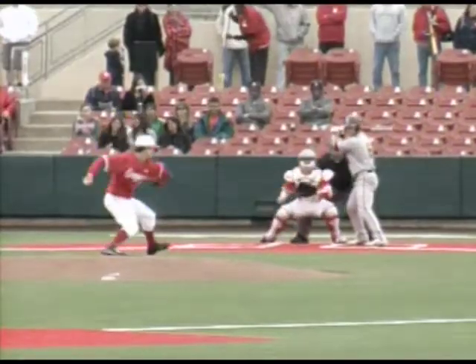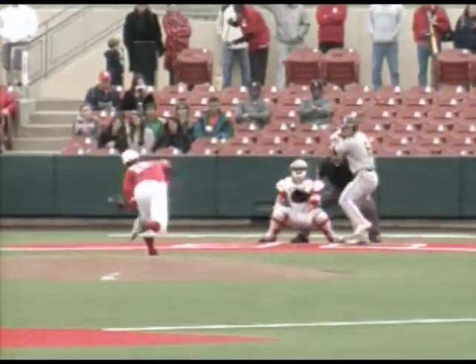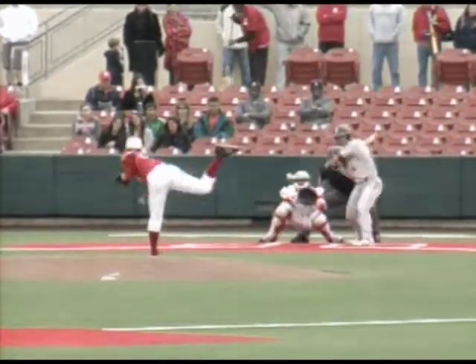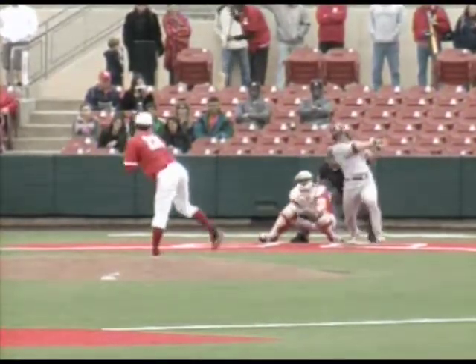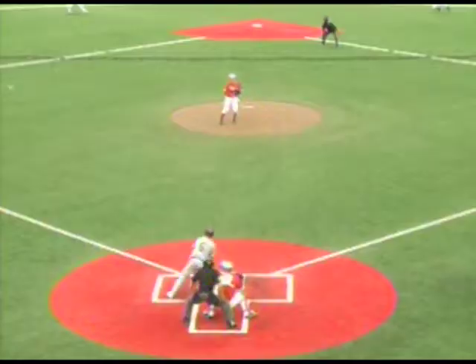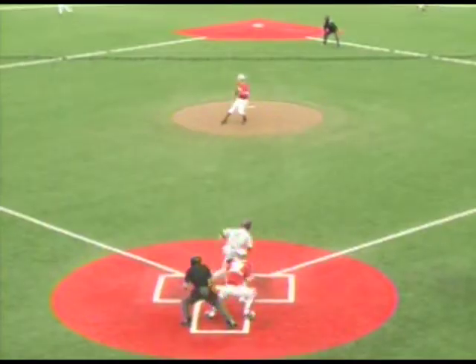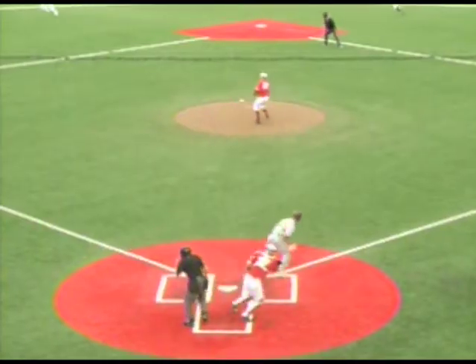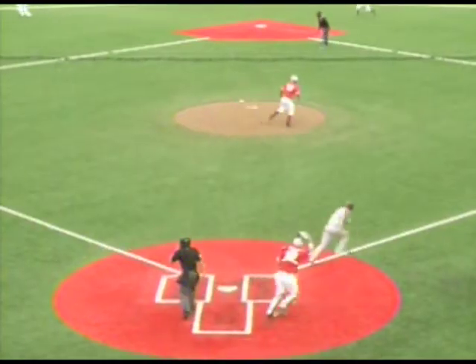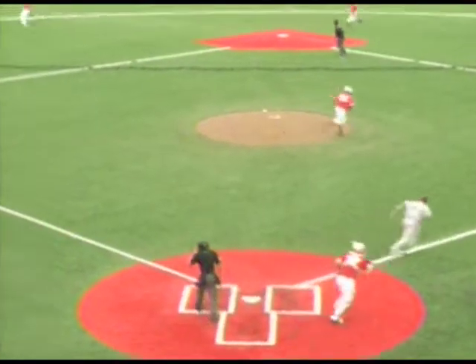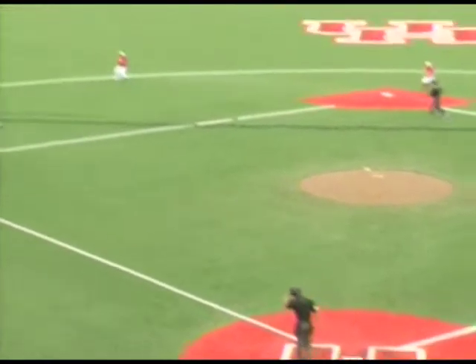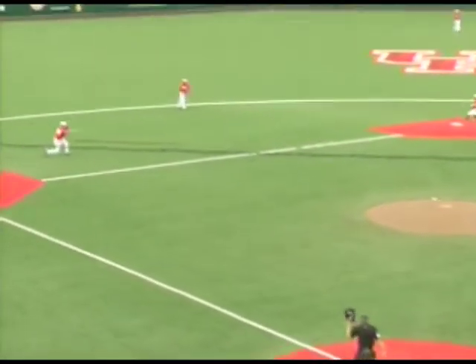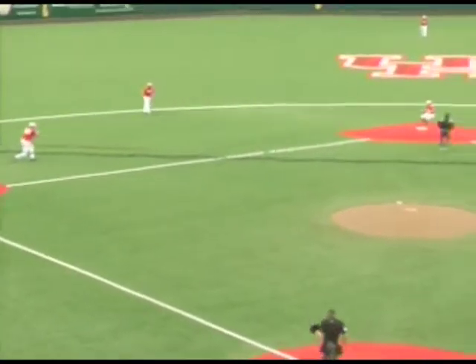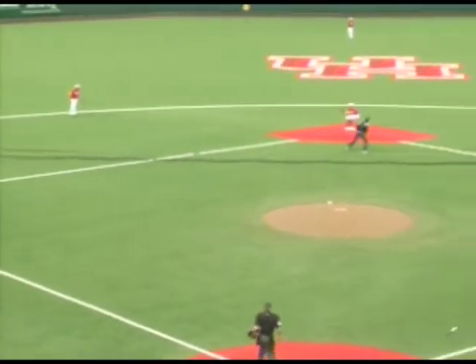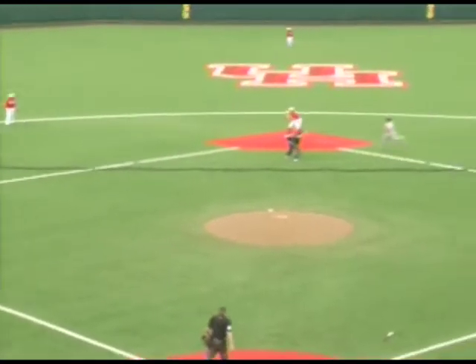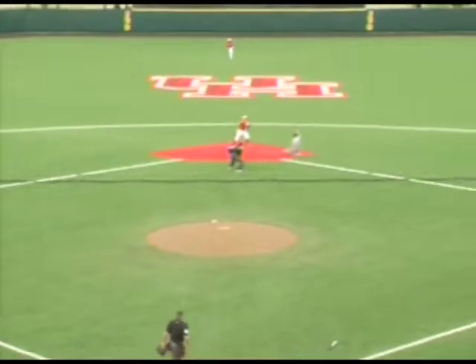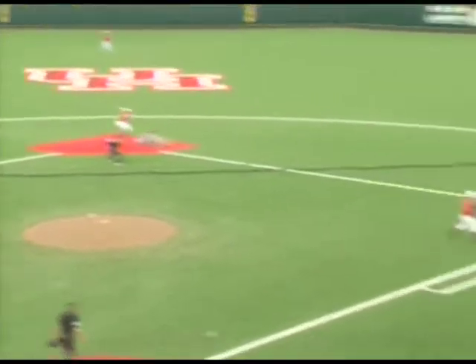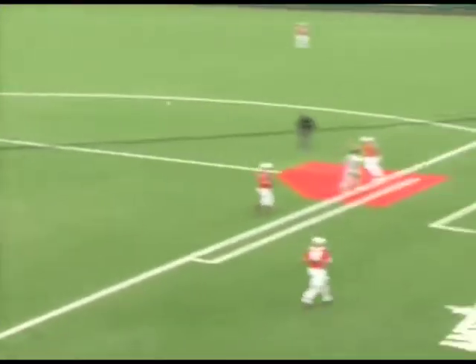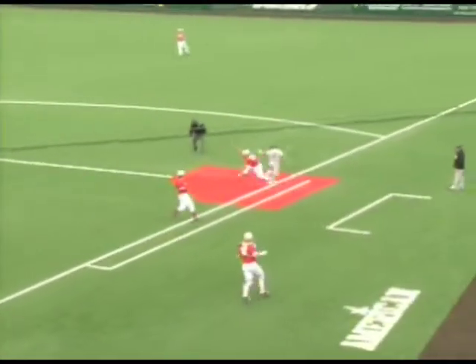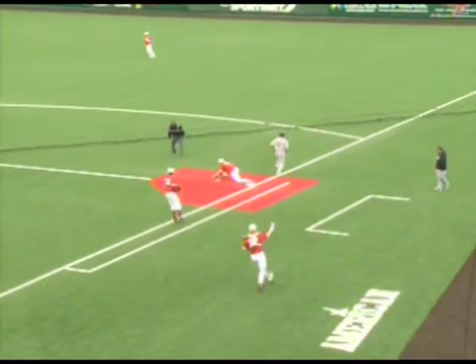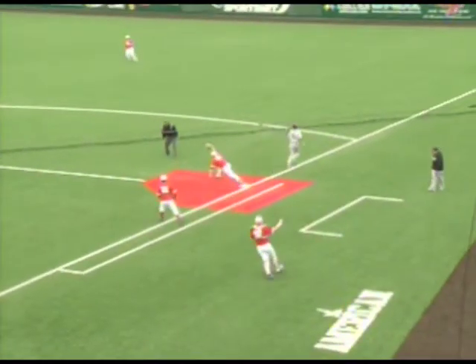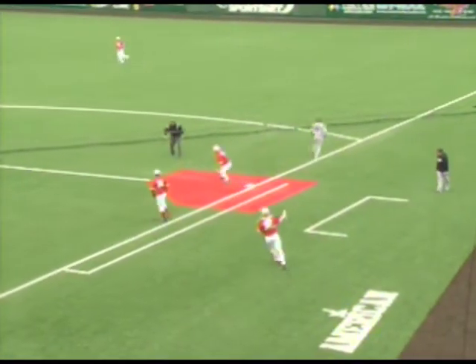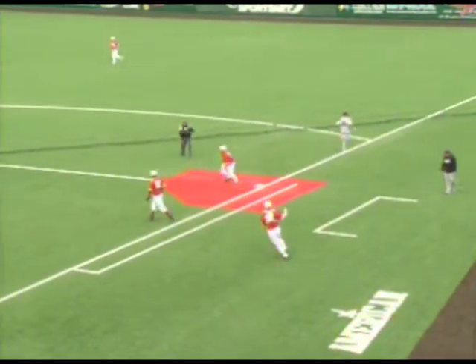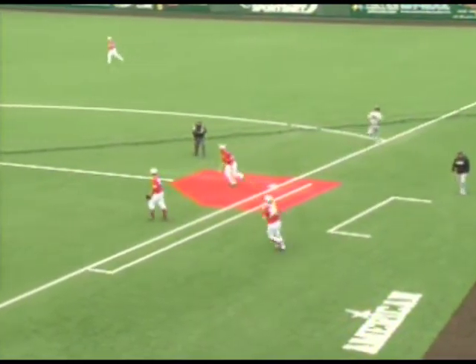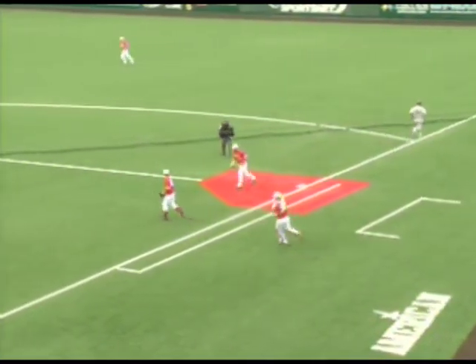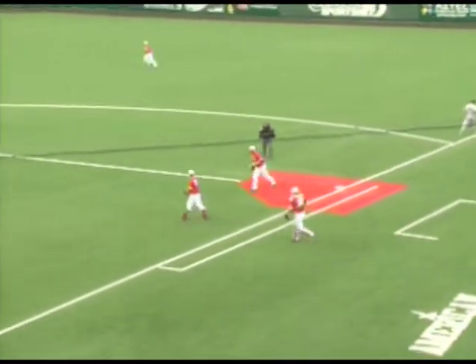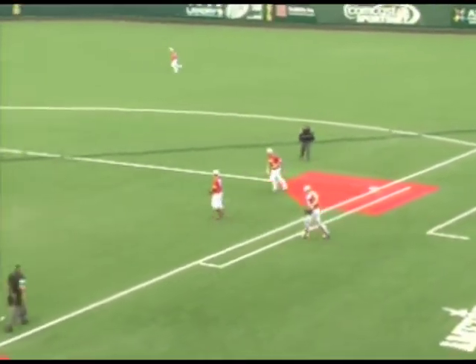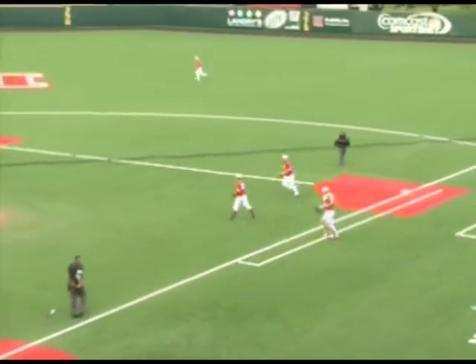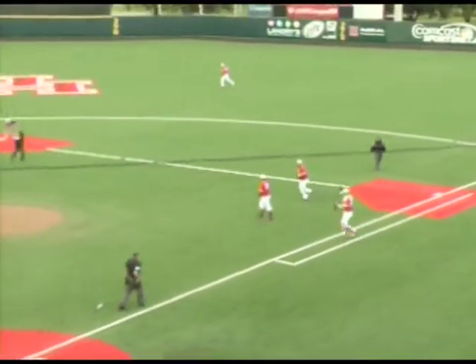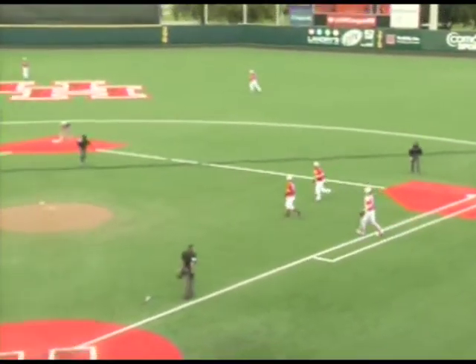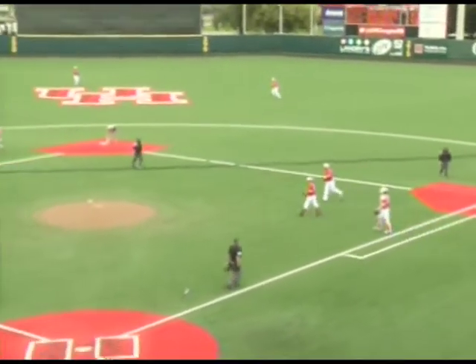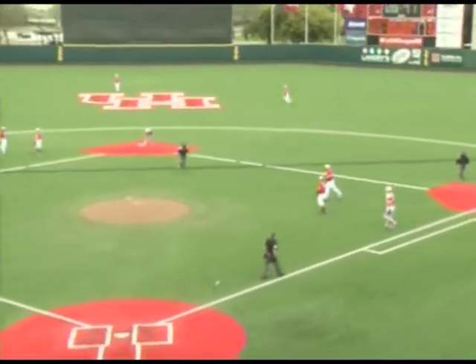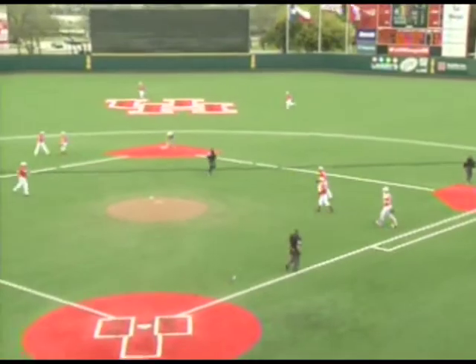The 2-1. Swing and a chopper to third. Standing will play it. Toss to second for one. The relay to first base — it is in time. Double play and the Cougars win.